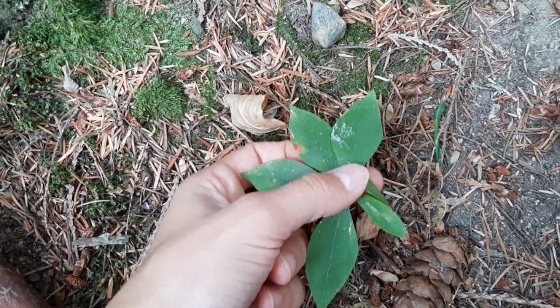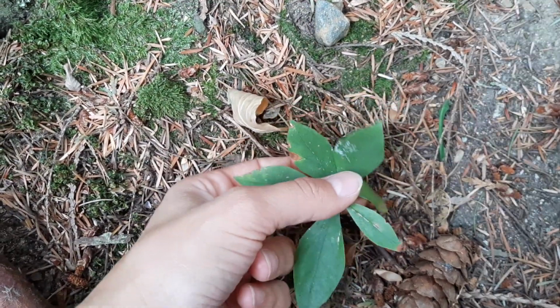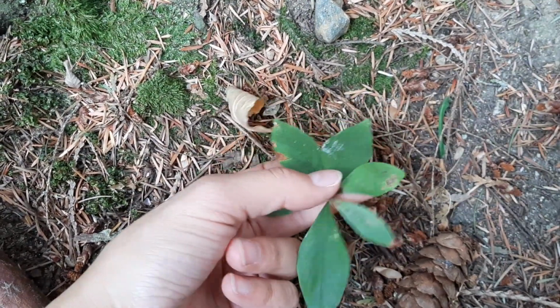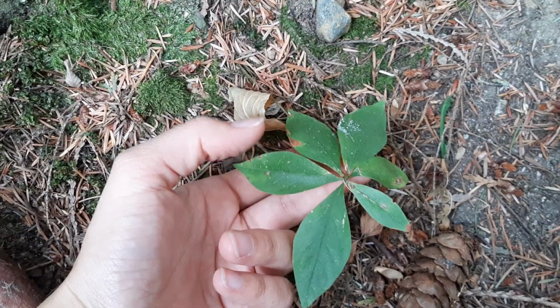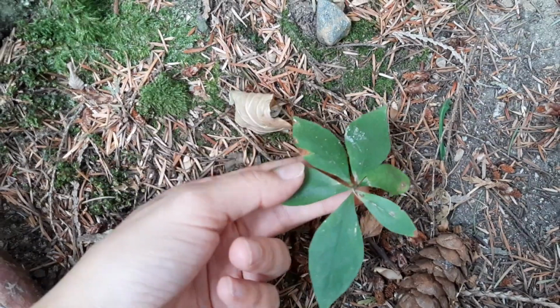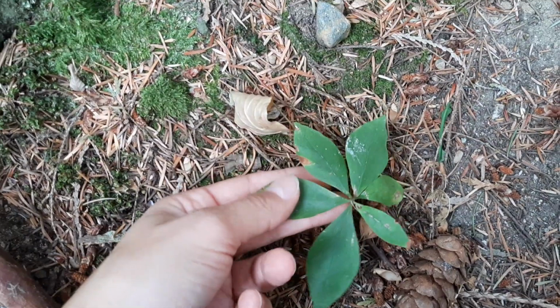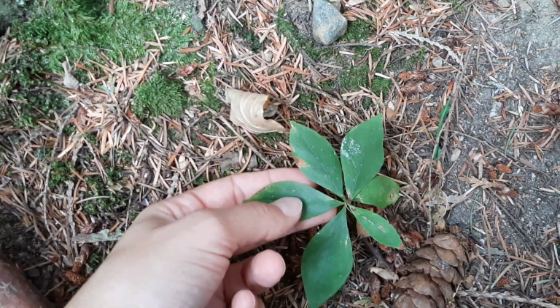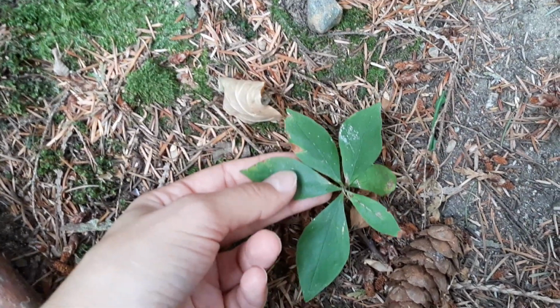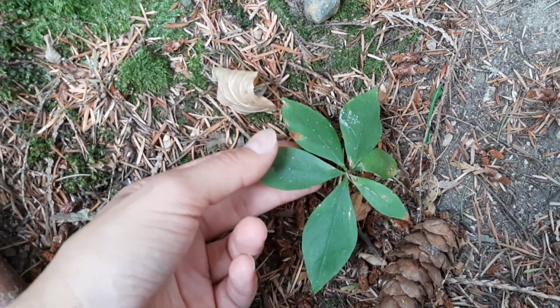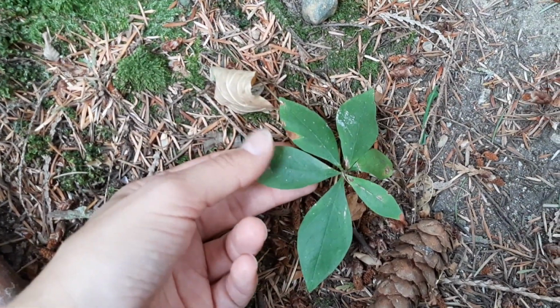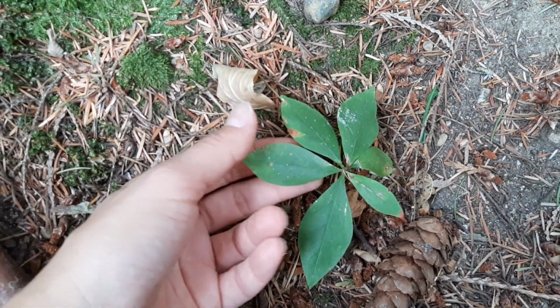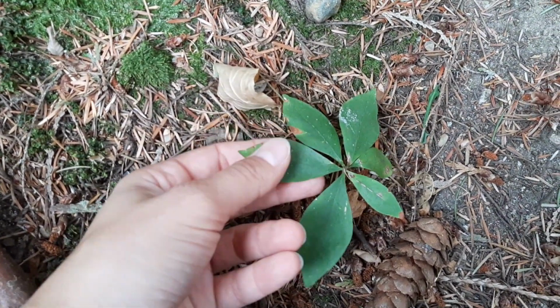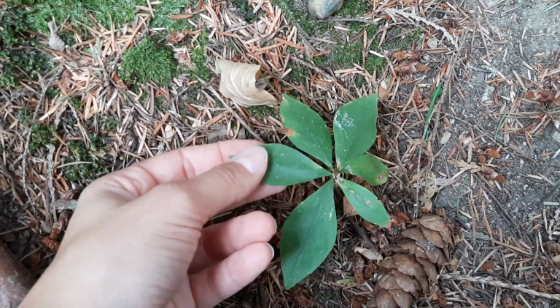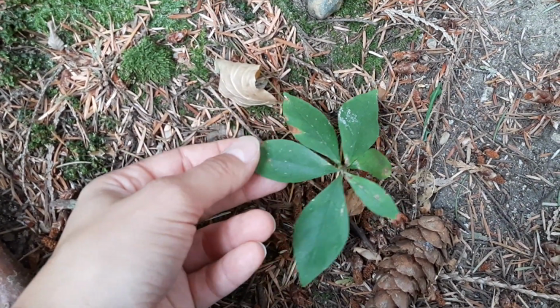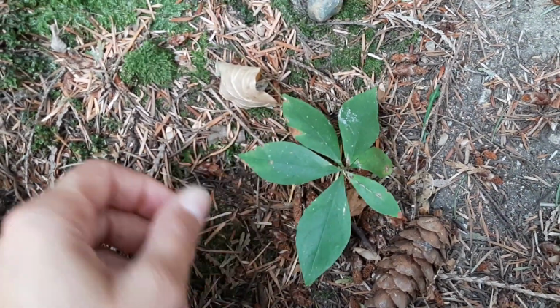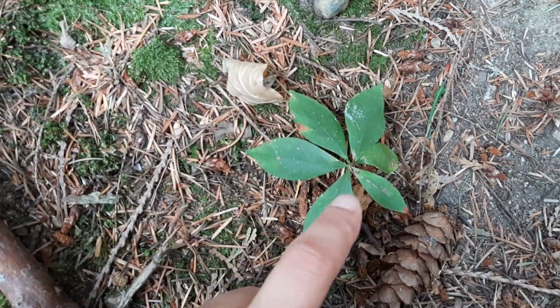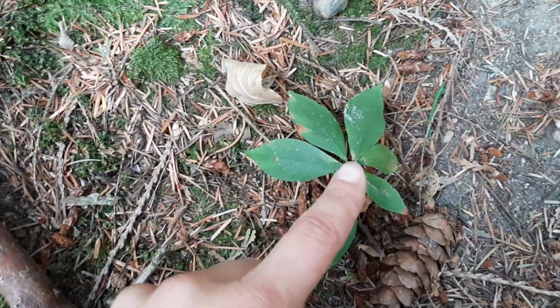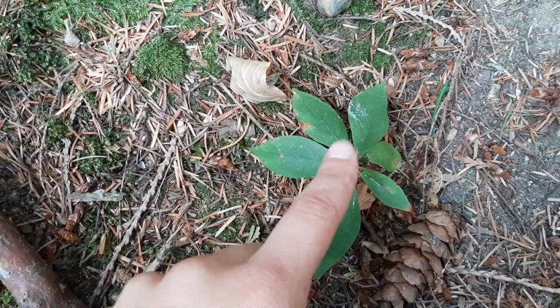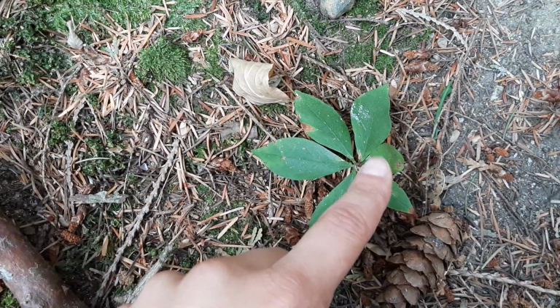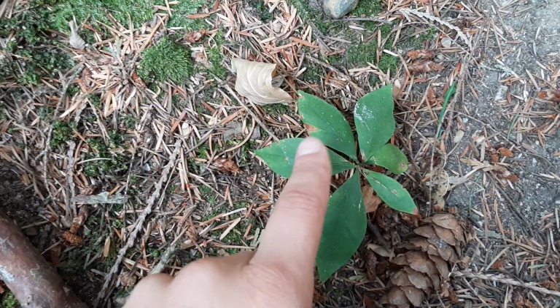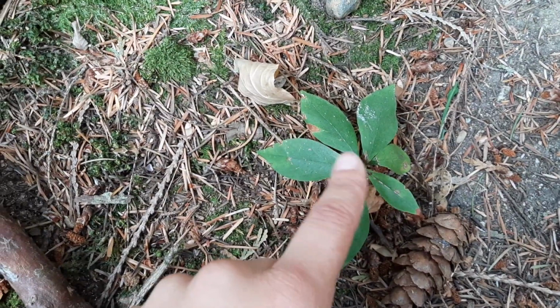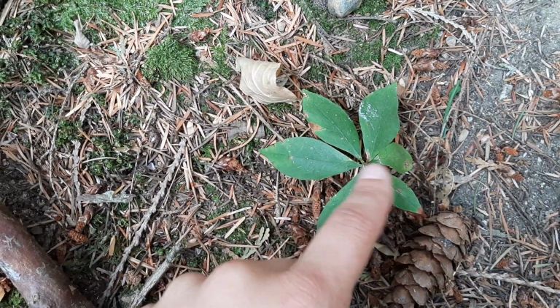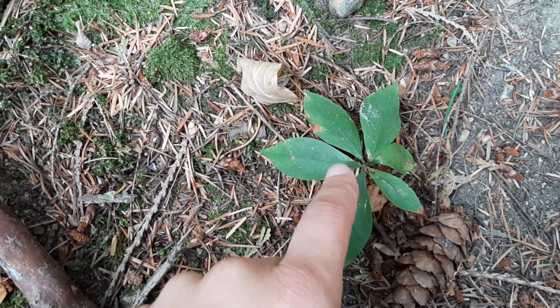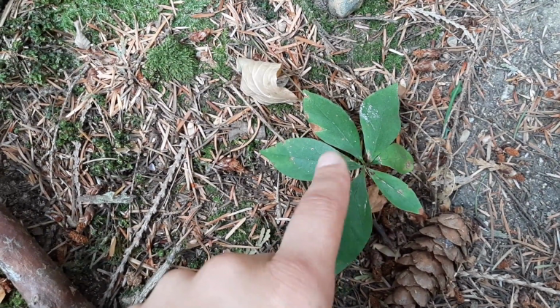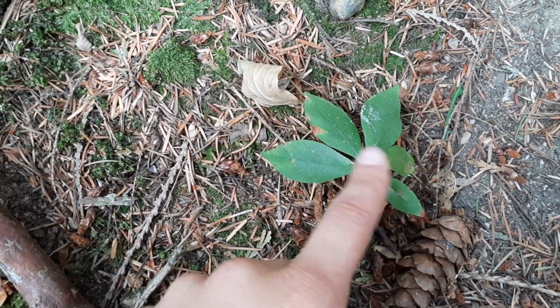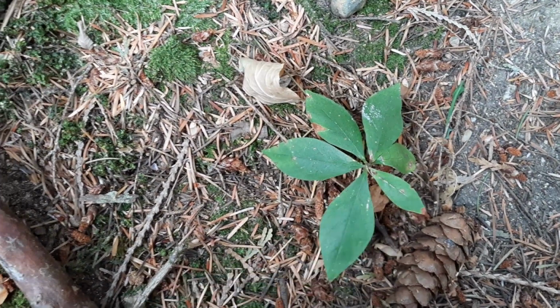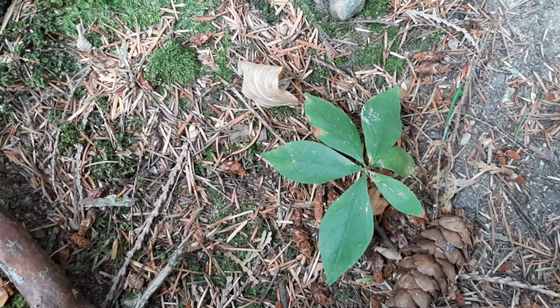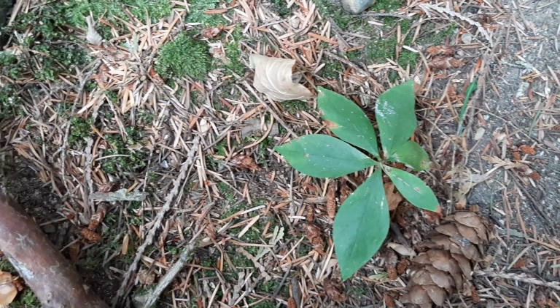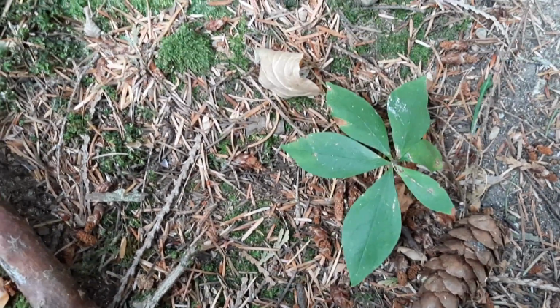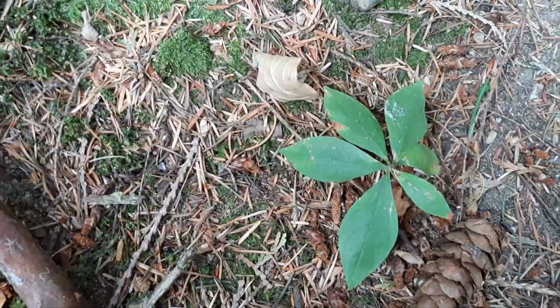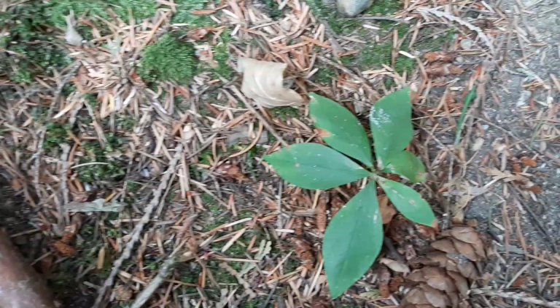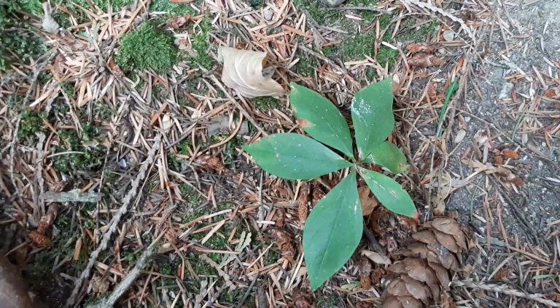Because it's October, this one isn't flowering. Normally, like you'd expect from the common name, there's a beautiful little sort of pointed star-shaped flower that's white or pink in the center there.